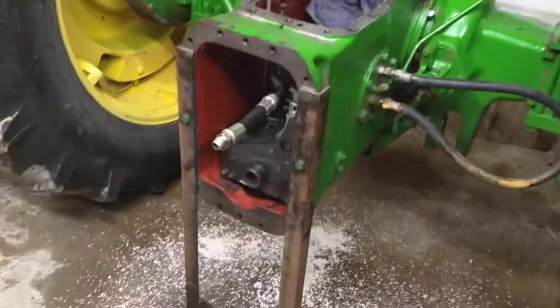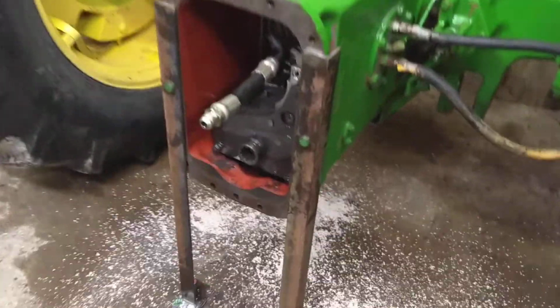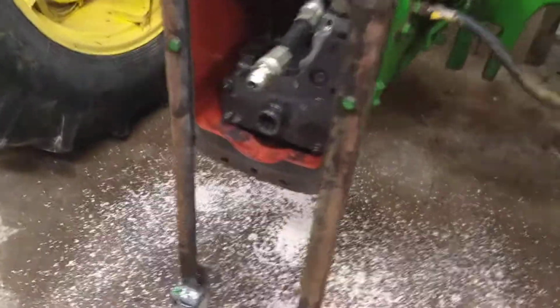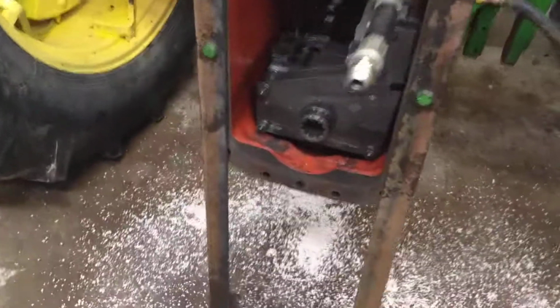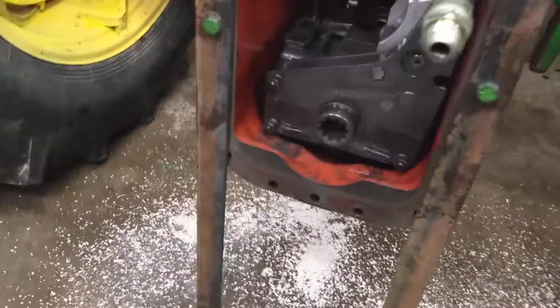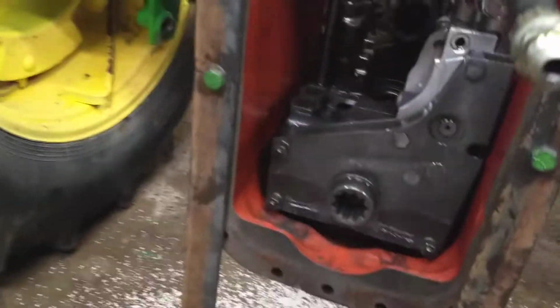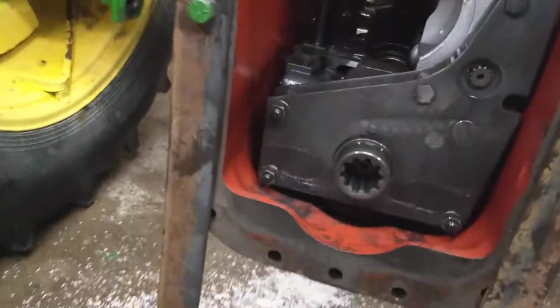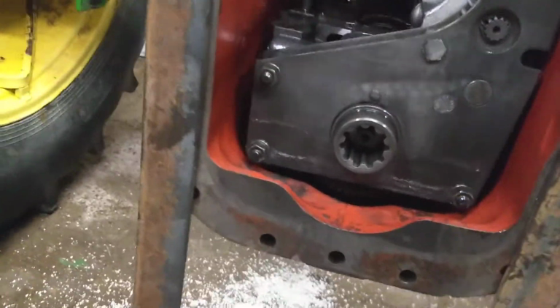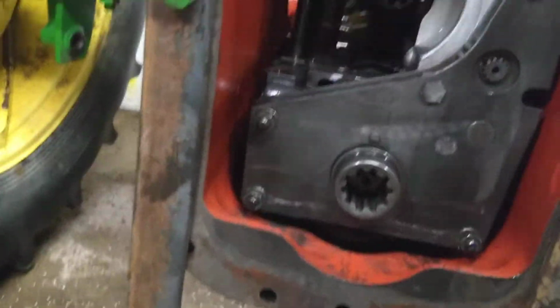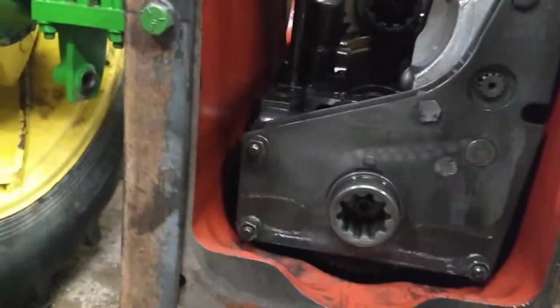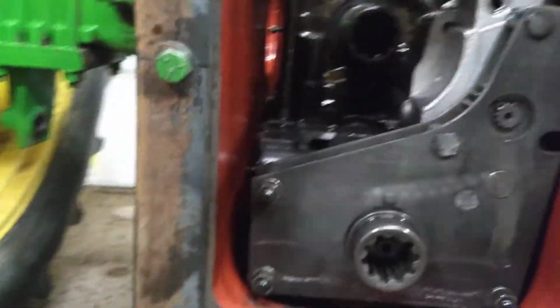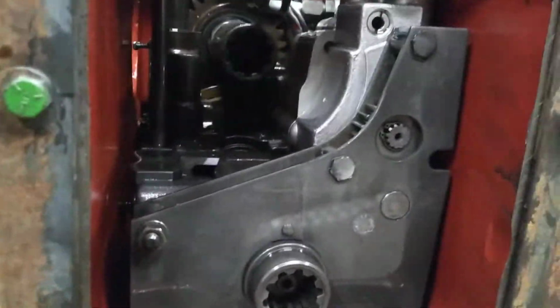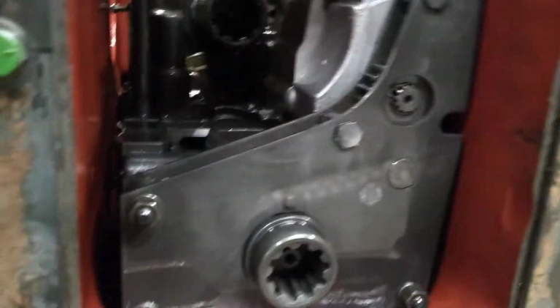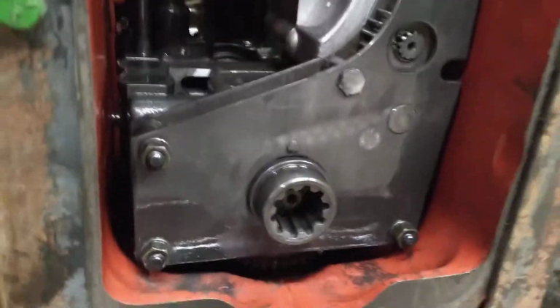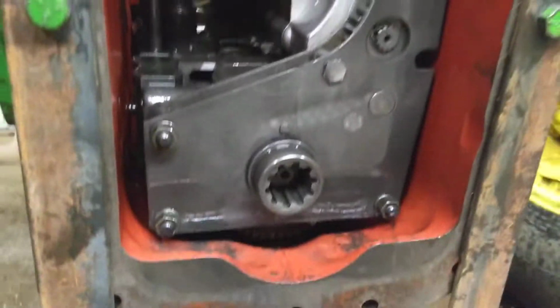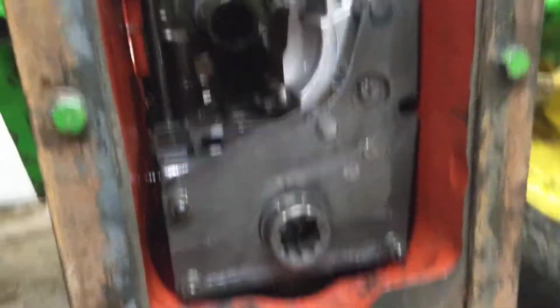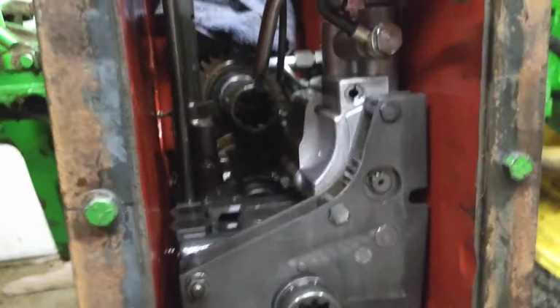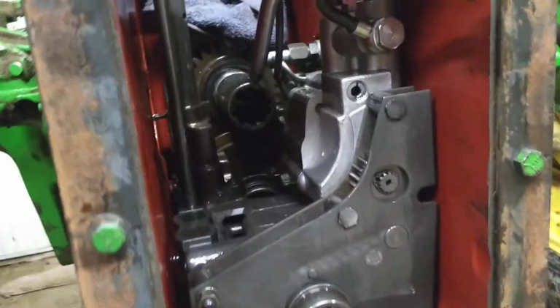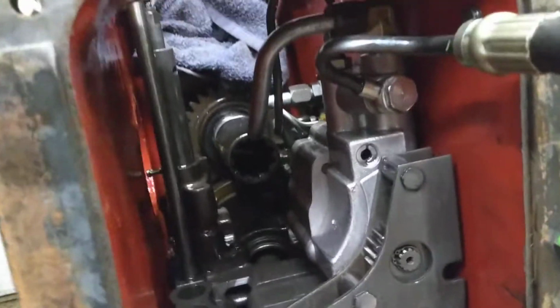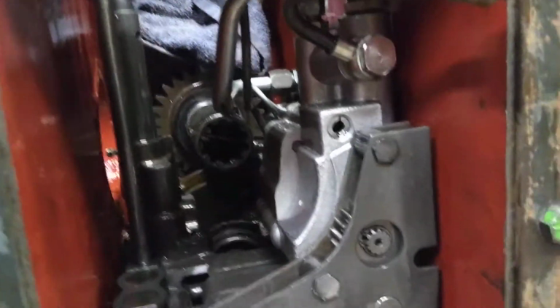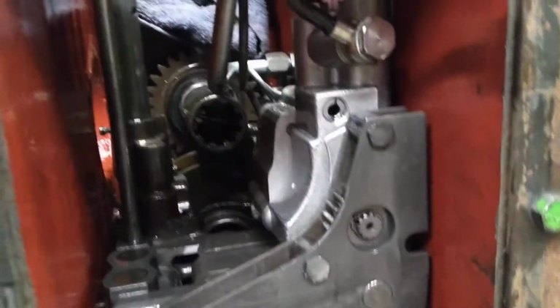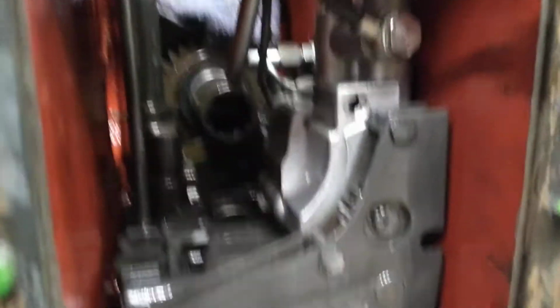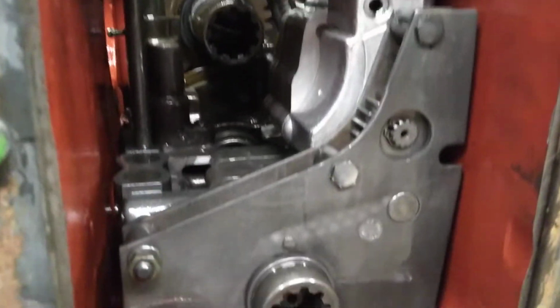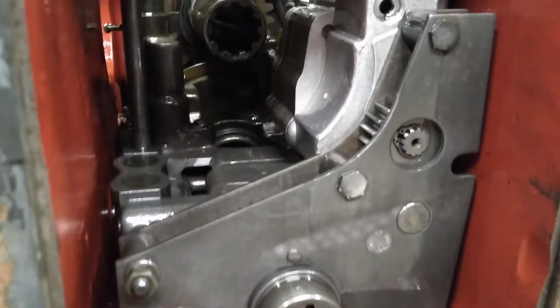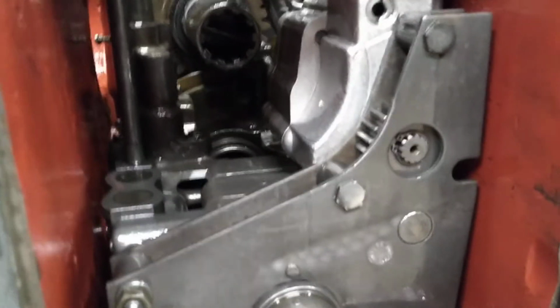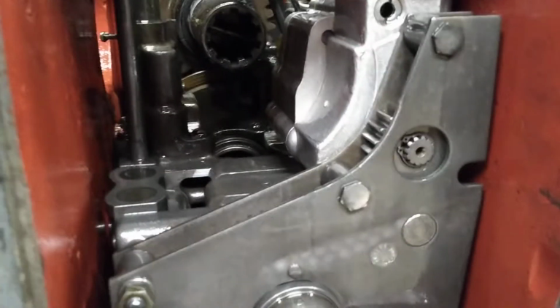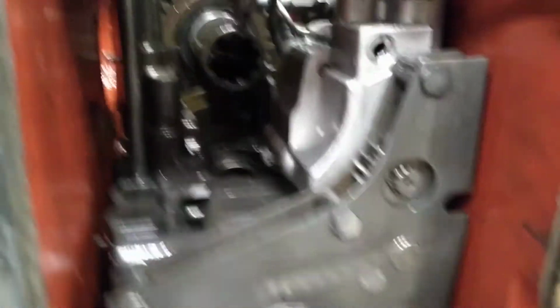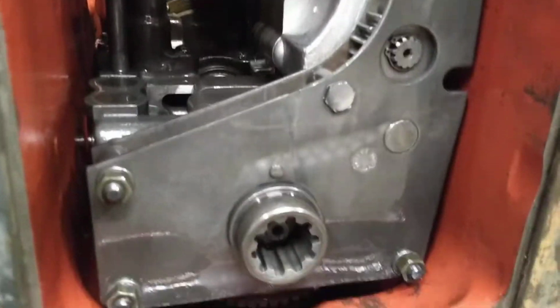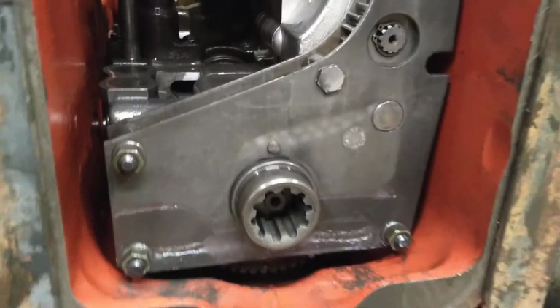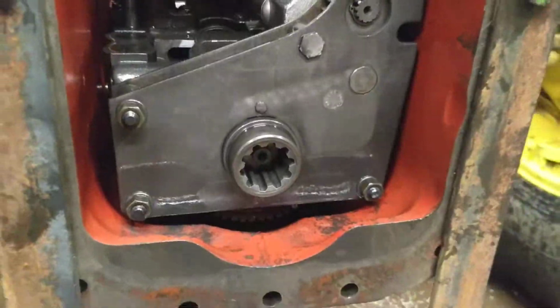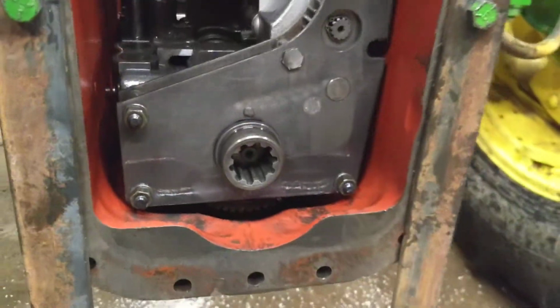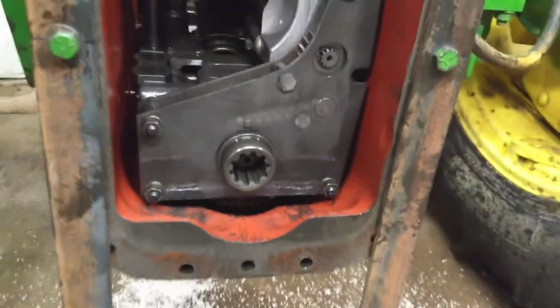So now it's a matter of pulling everything out of the case to get to the bottom power takeoff shaft so we can put a new seal in it.